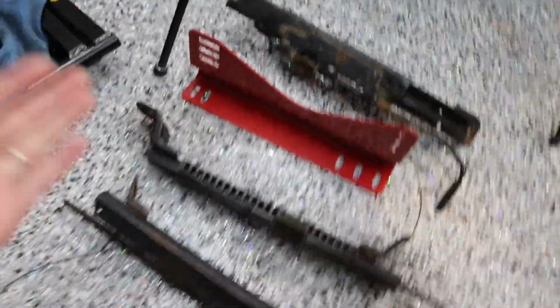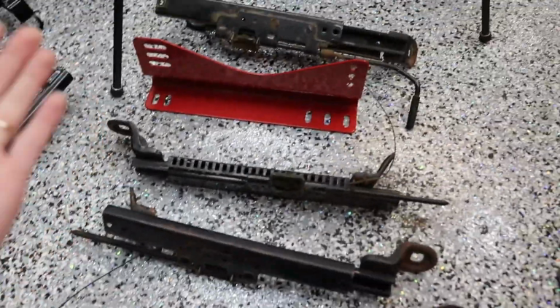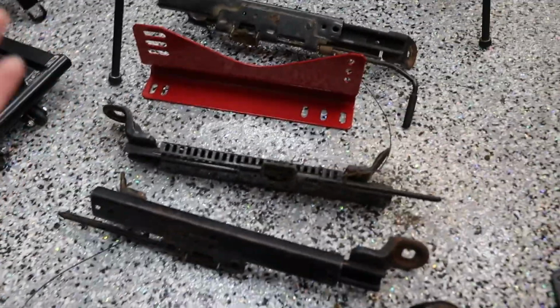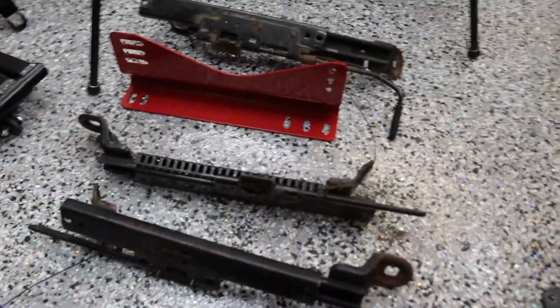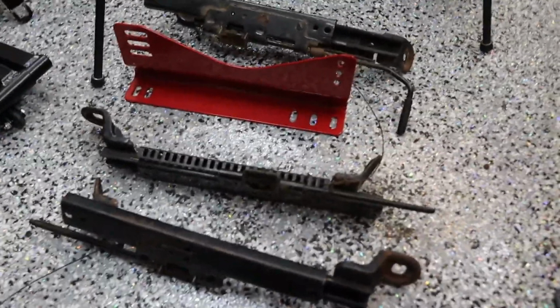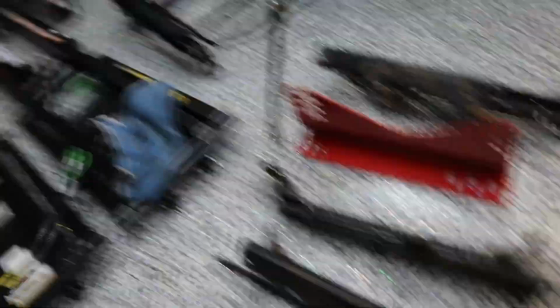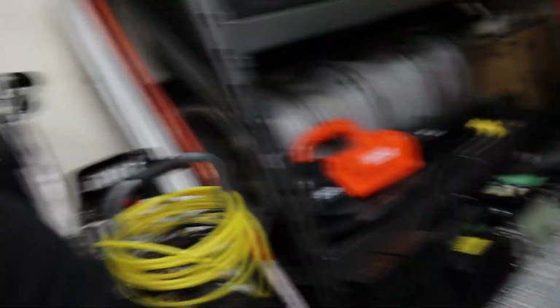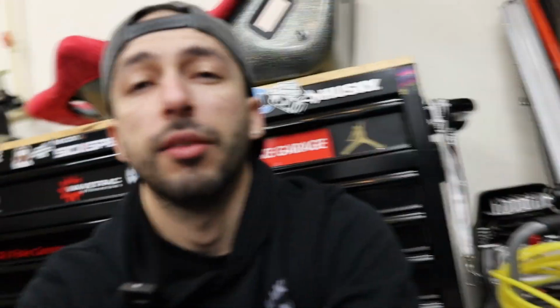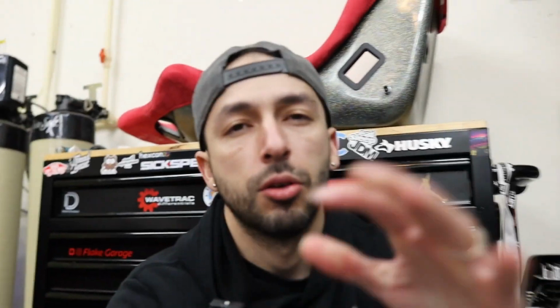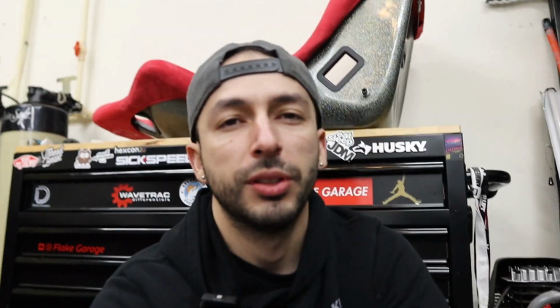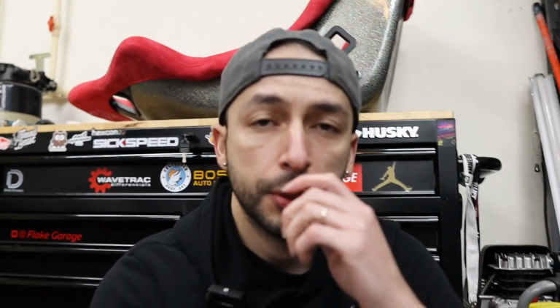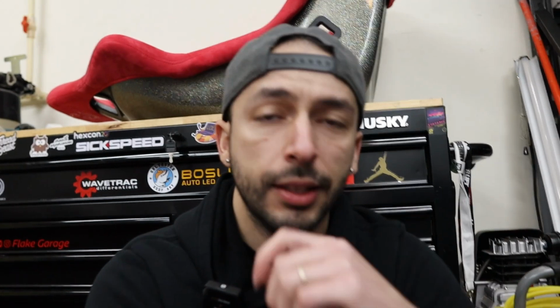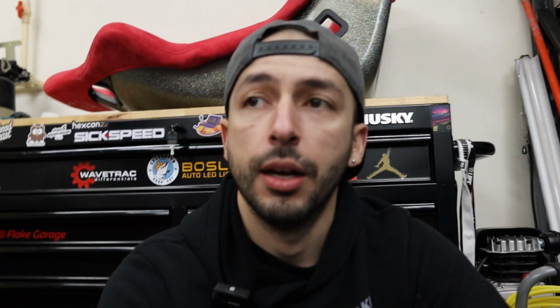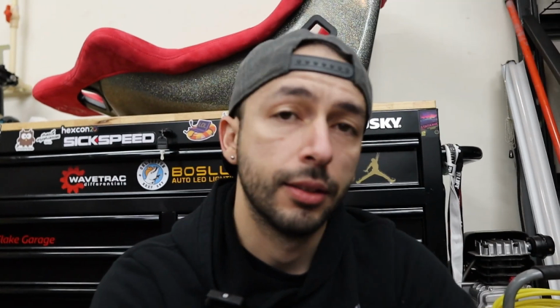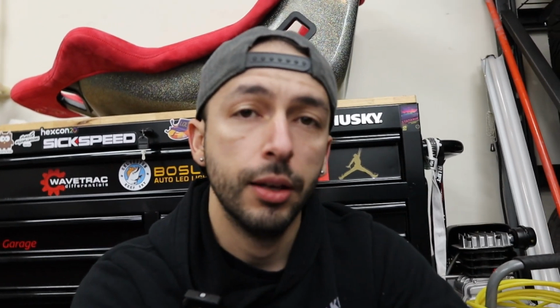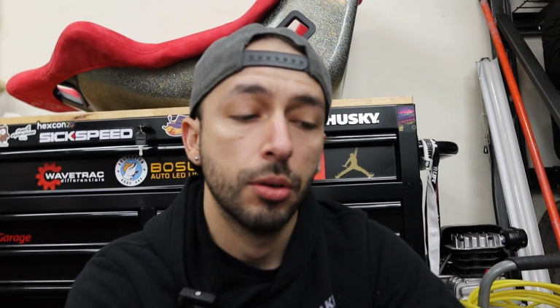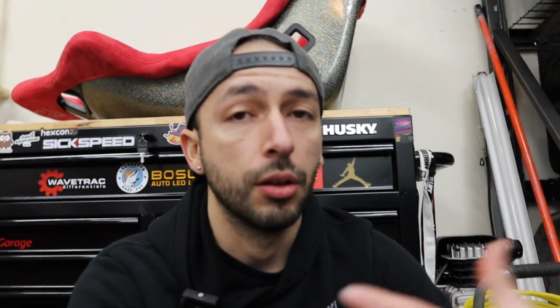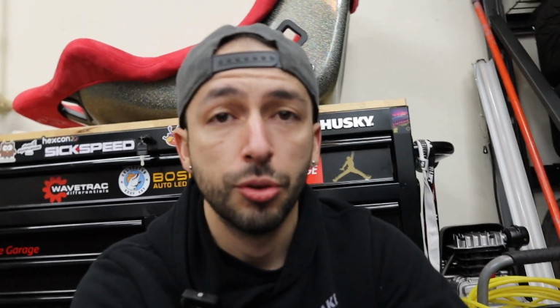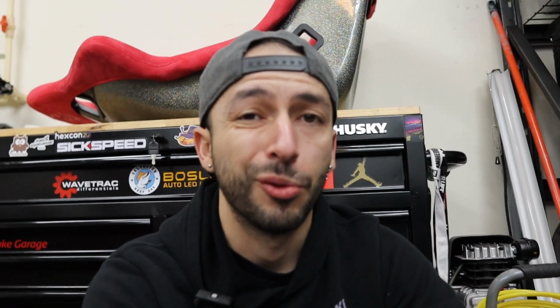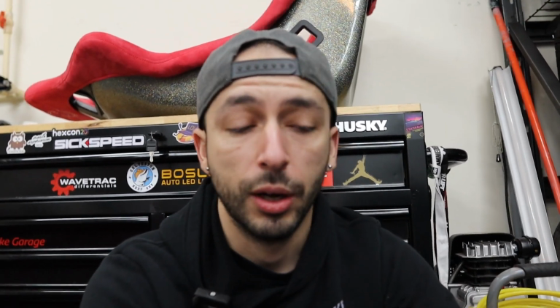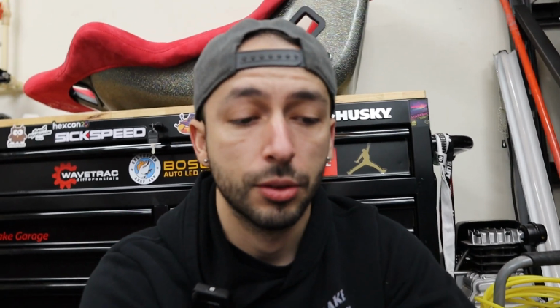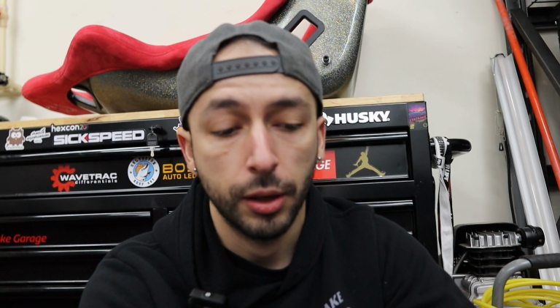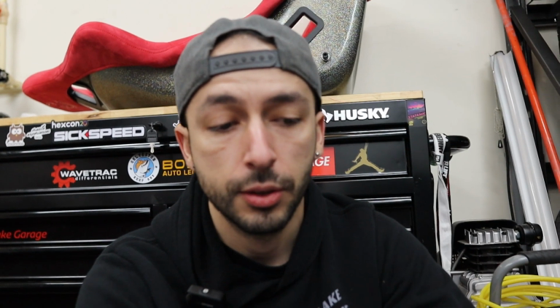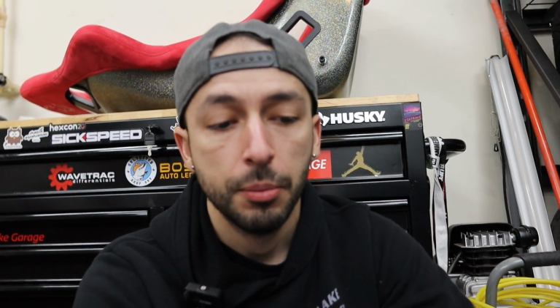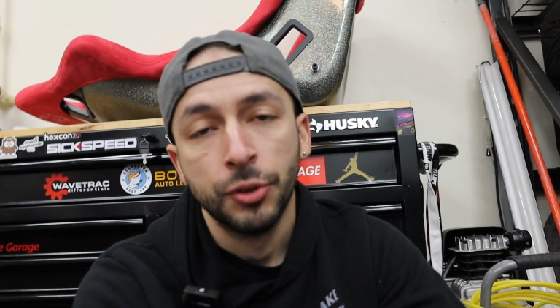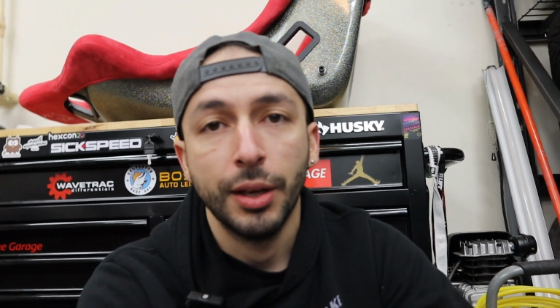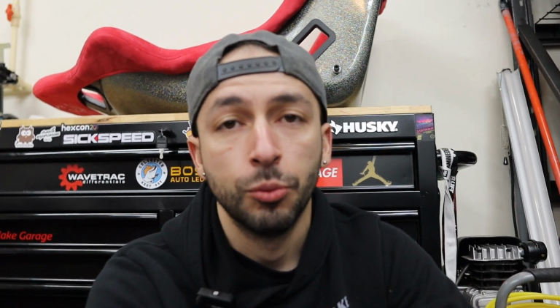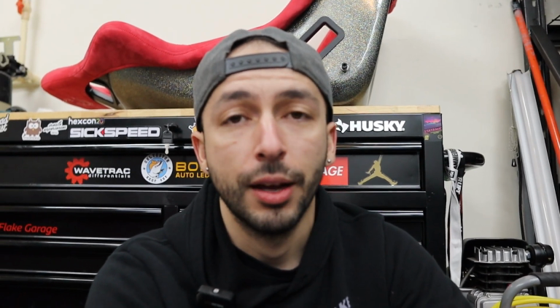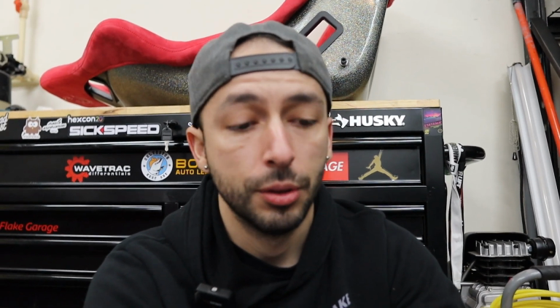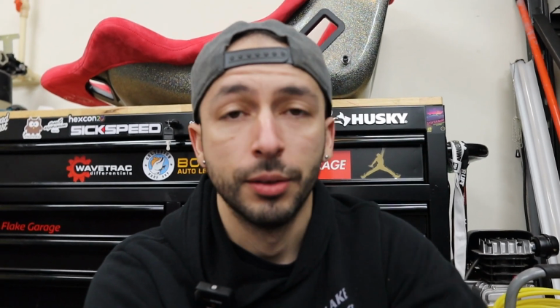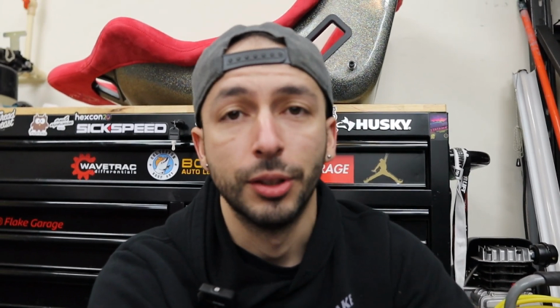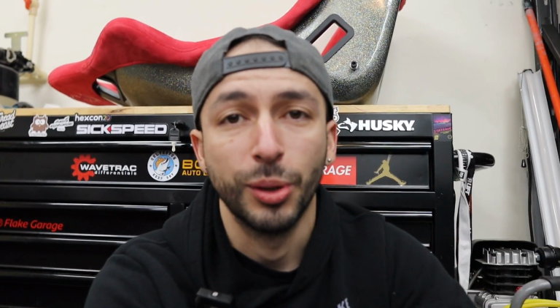I haven't tried any of the Corbo seat adapters or anything else sold online, so that's another option if you want to add aftermarket seats. But join me and we'll find out if we can do it this way.